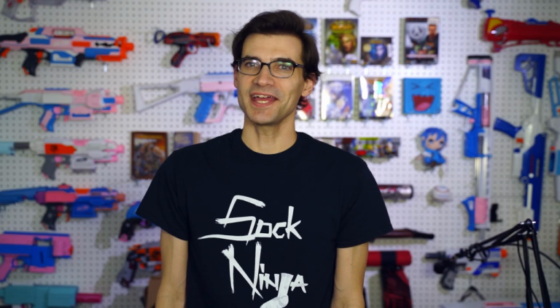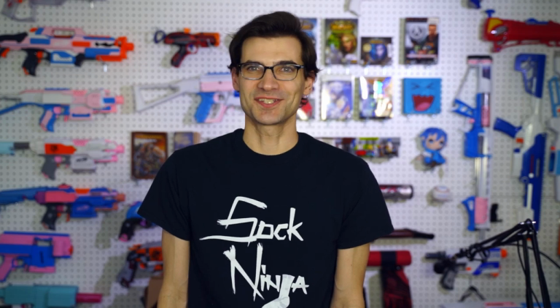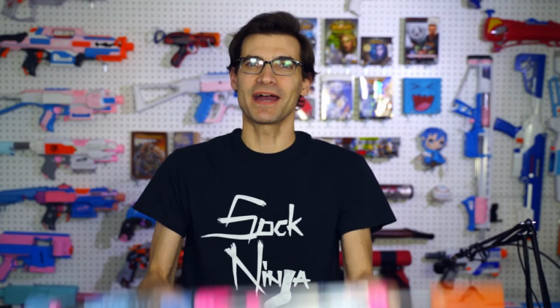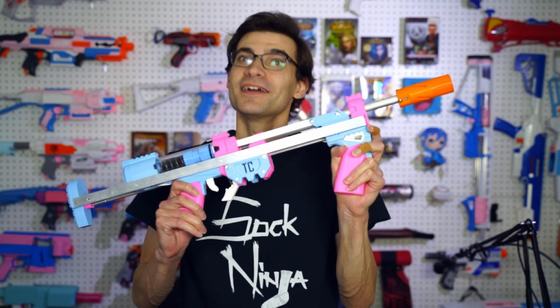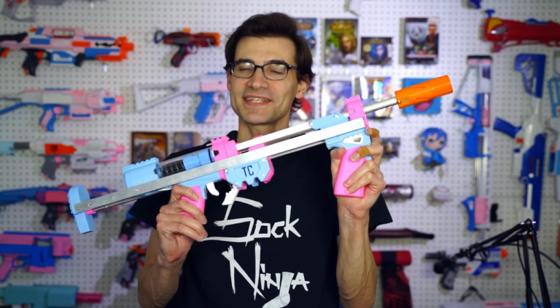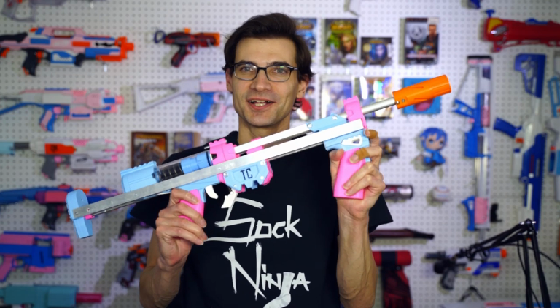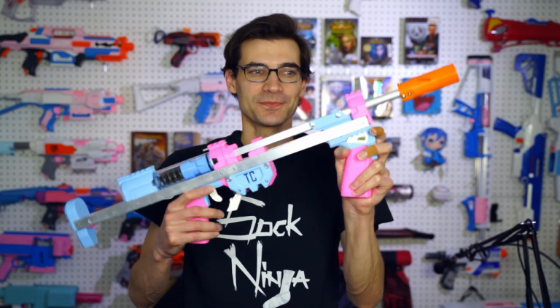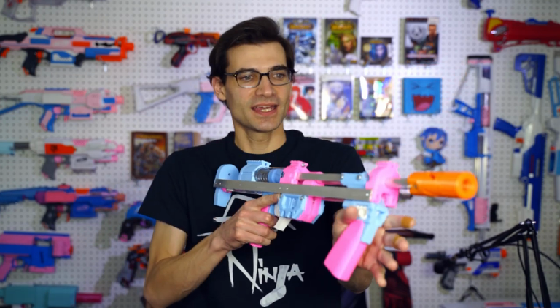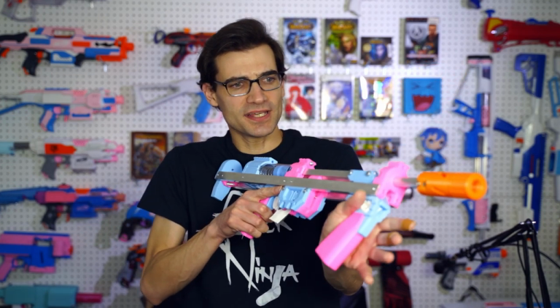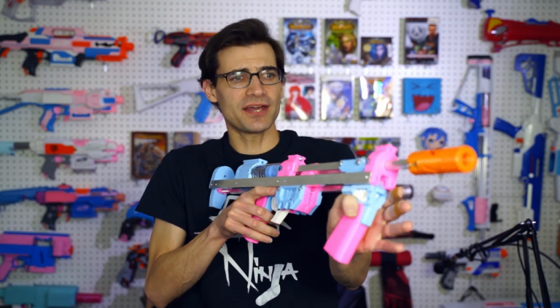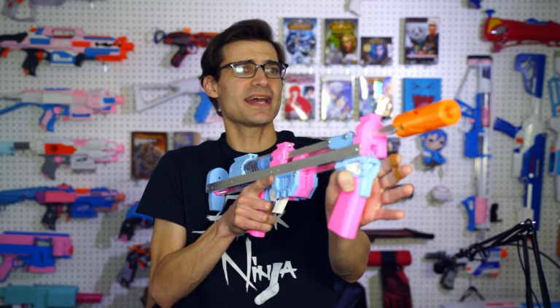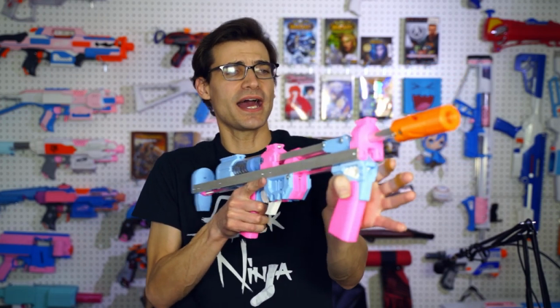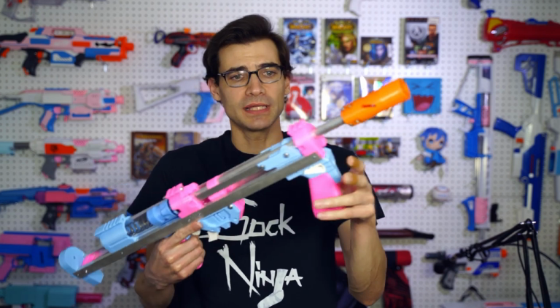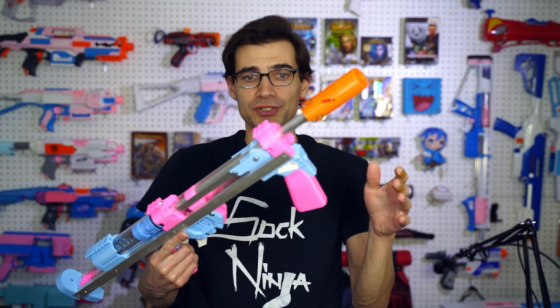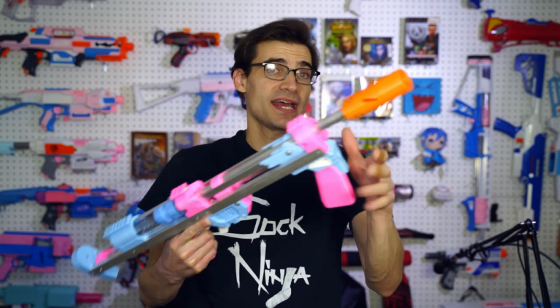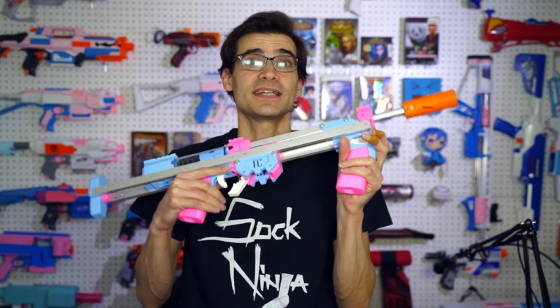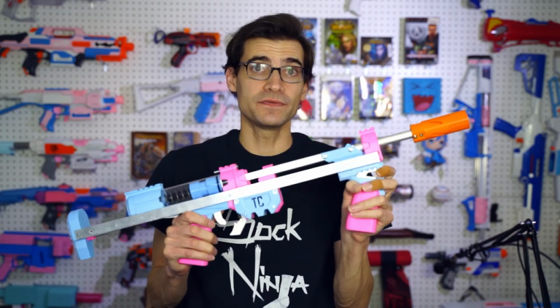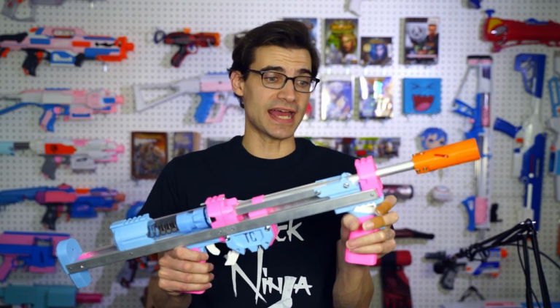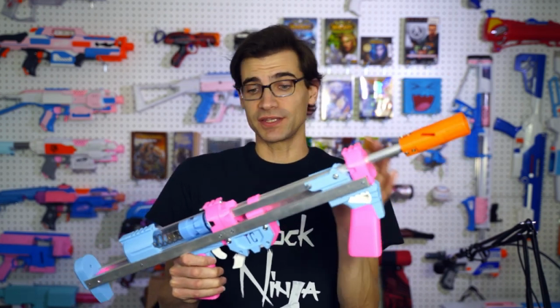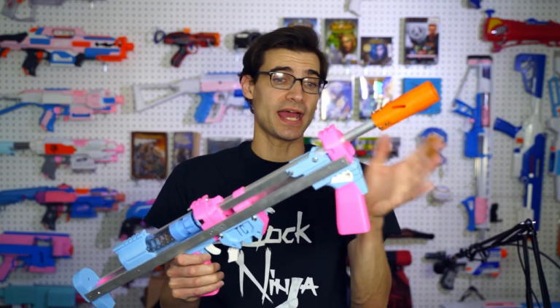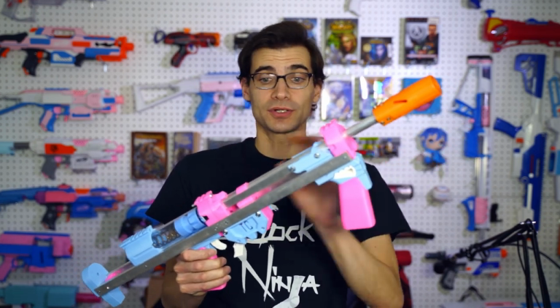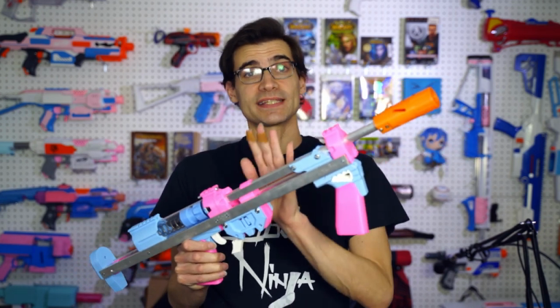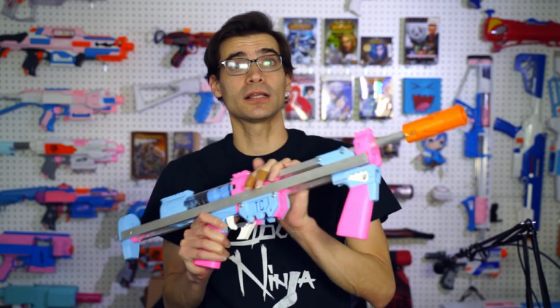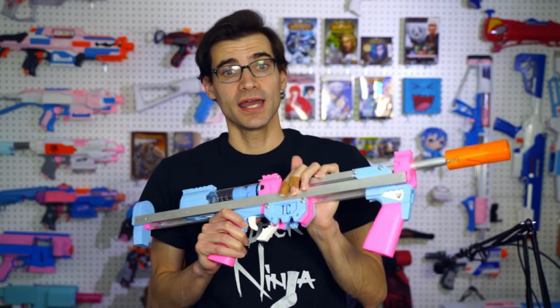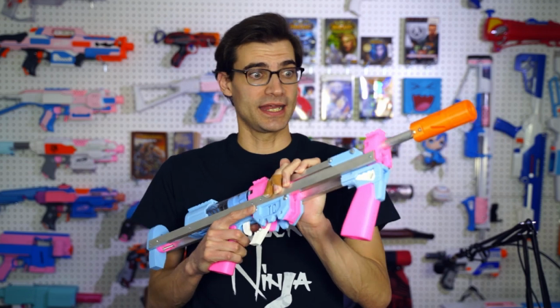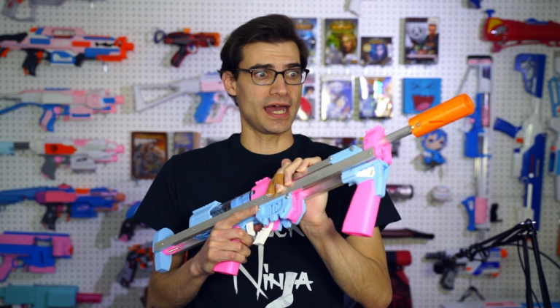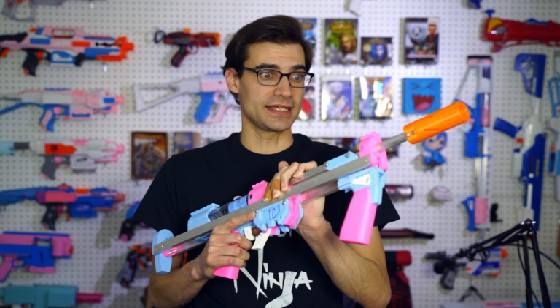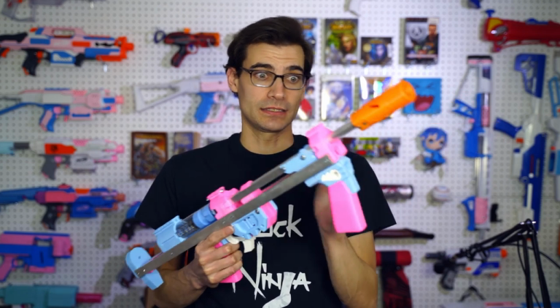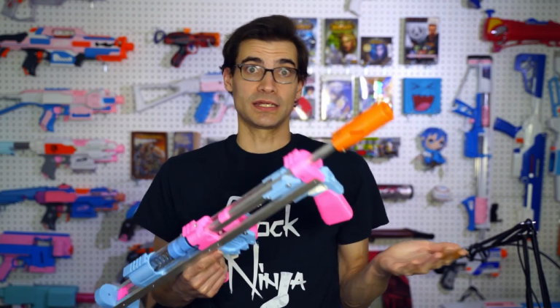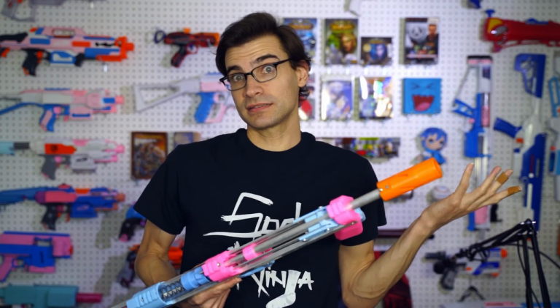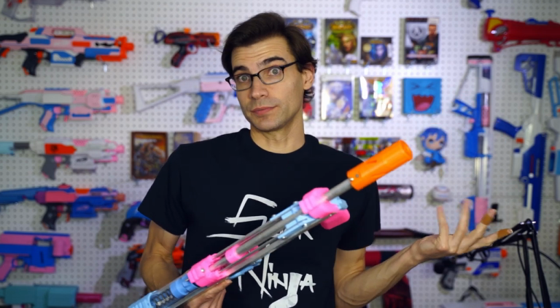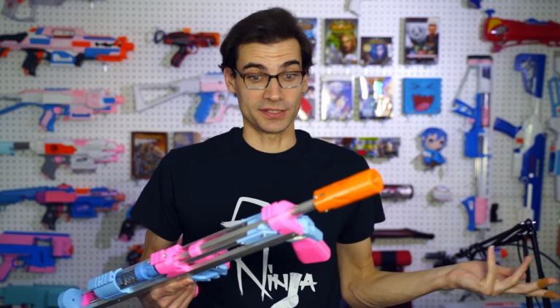Today we're talking about the Talonclaw U. Captain Slug reached out and asked if I would like to test the U variant out of either a Caliburn or a Talonclaw, and I said yes, that would be awesome.